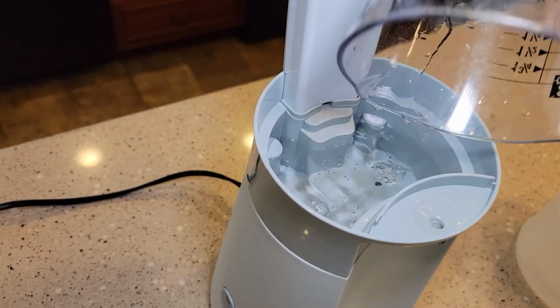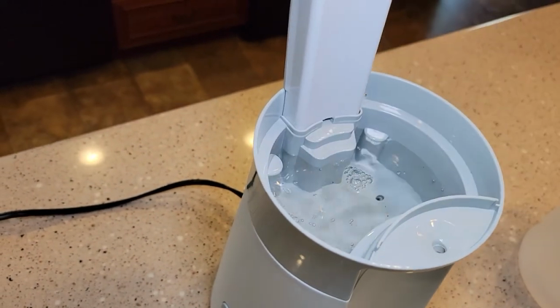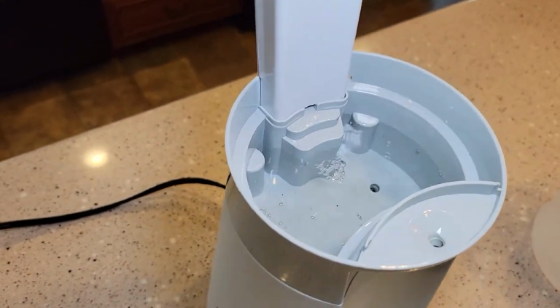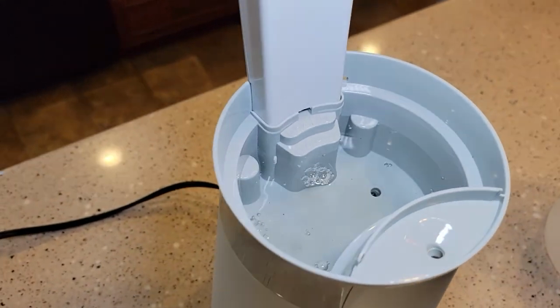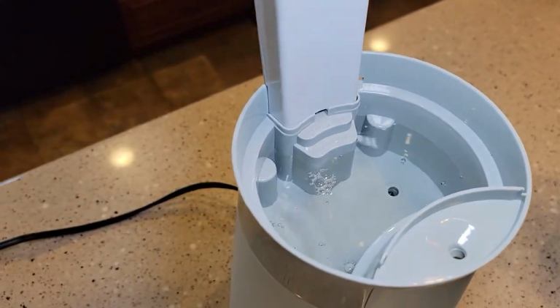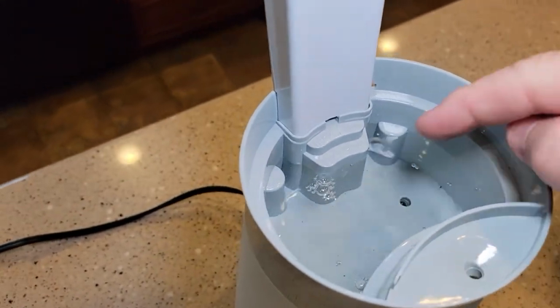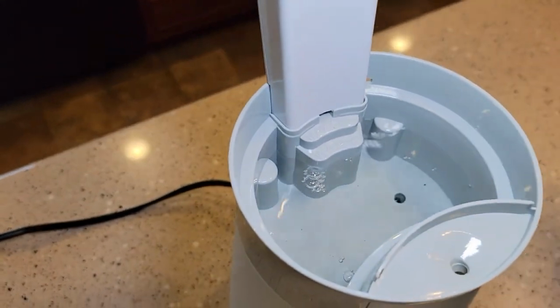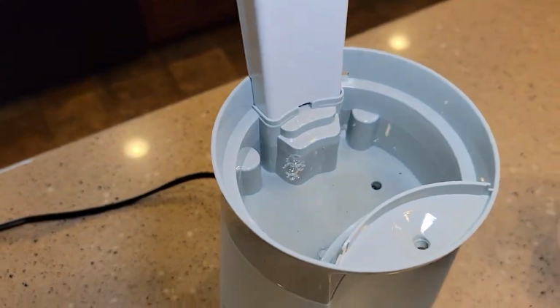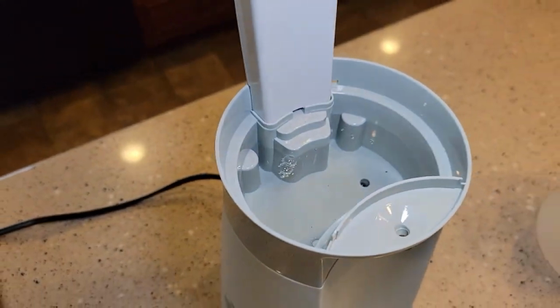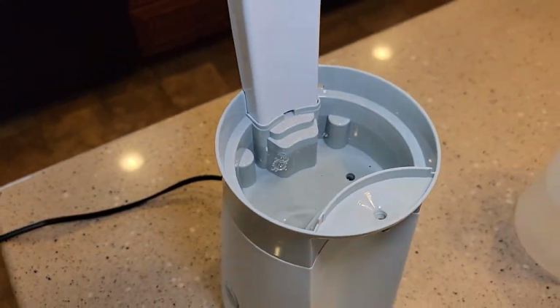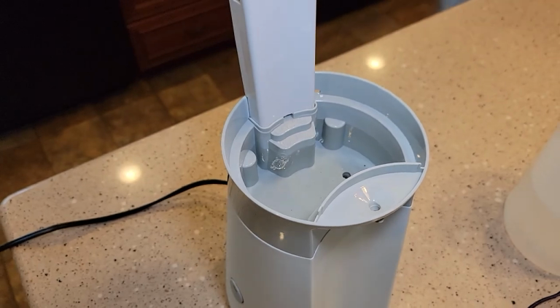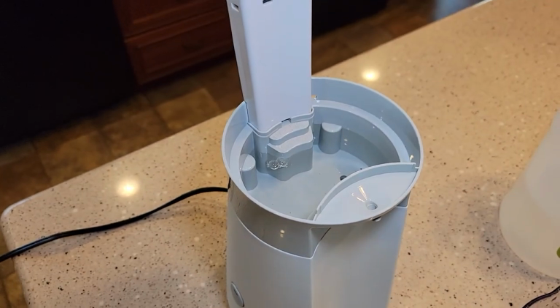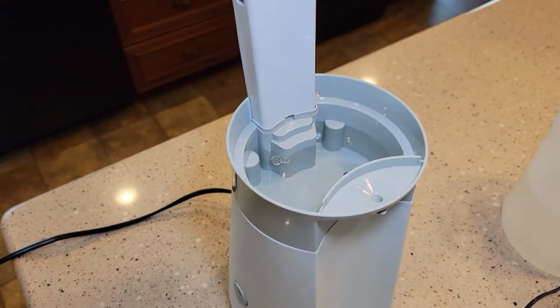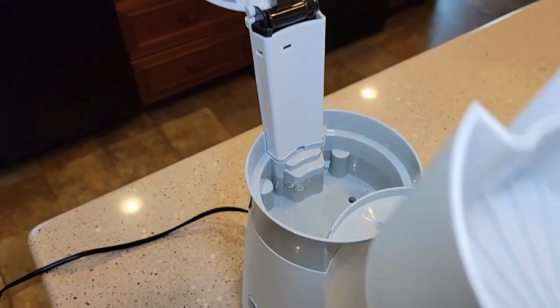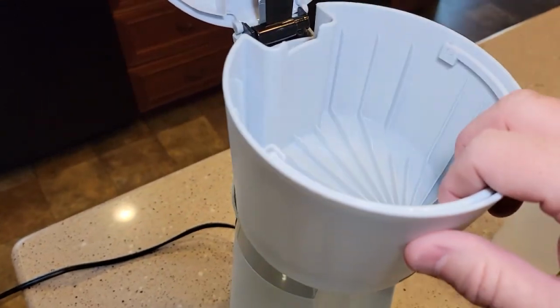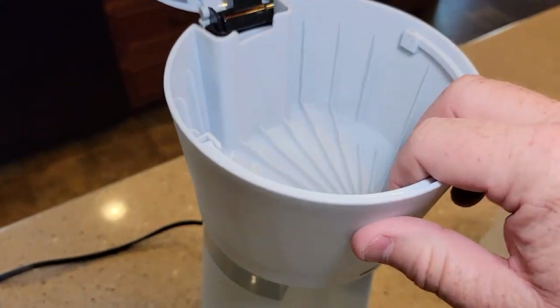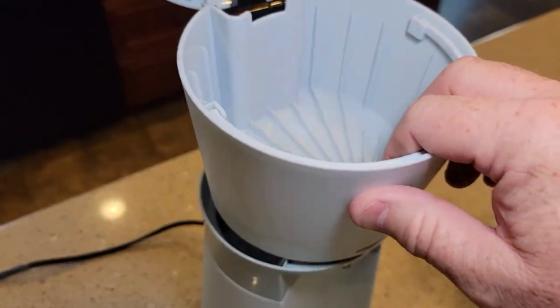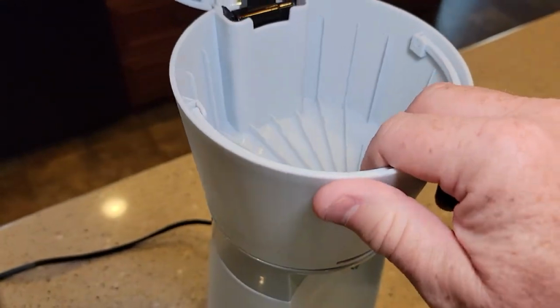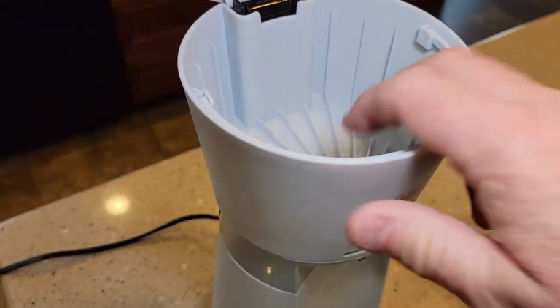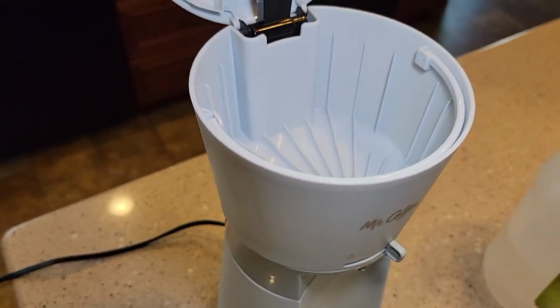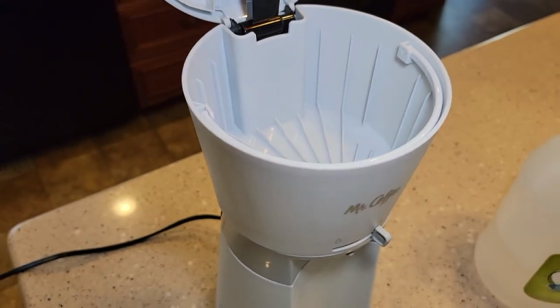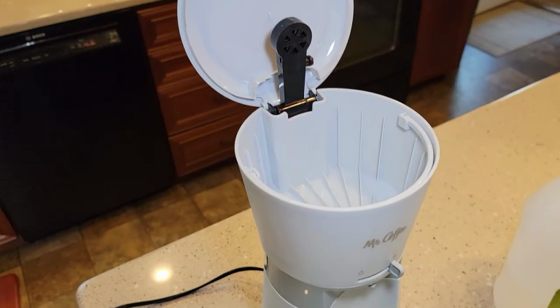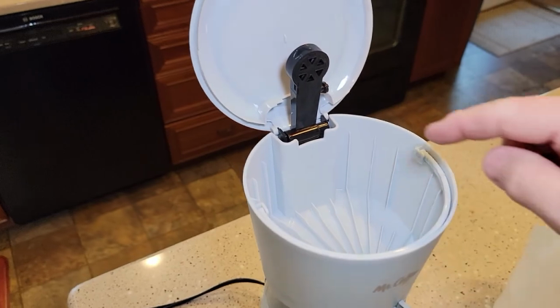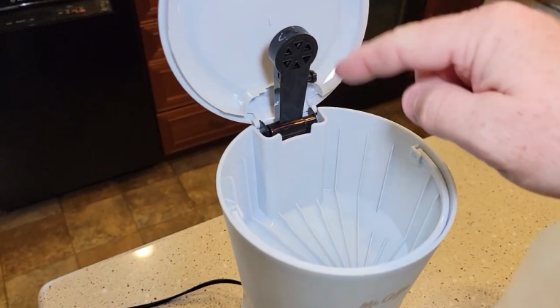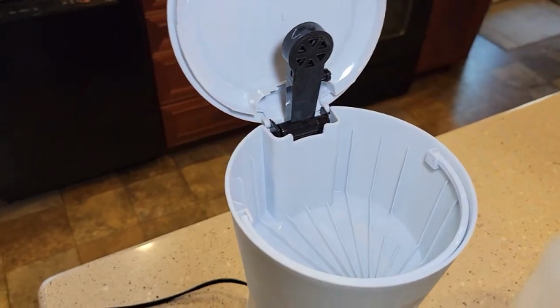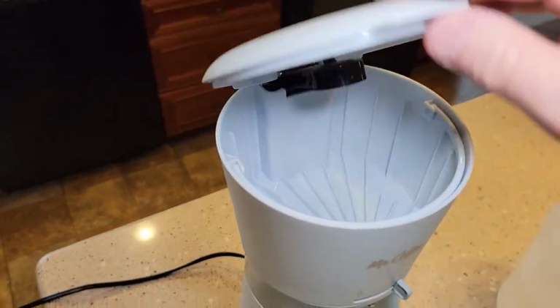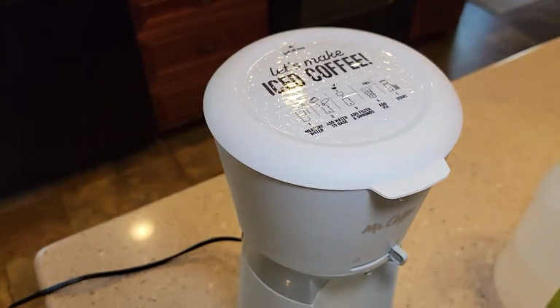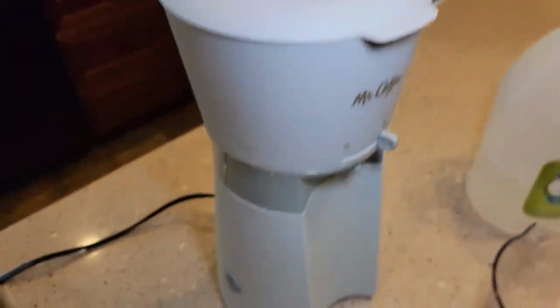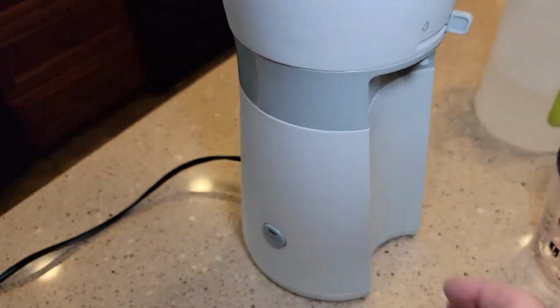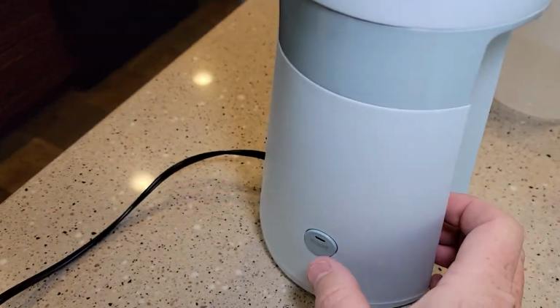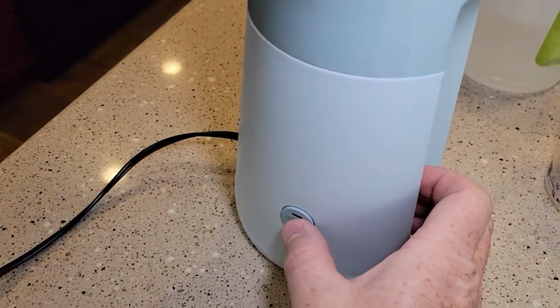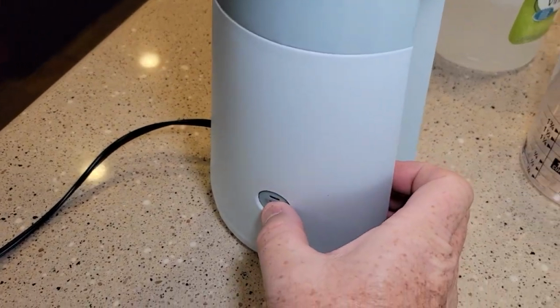It comes up short of the max line, but that's okay — that's what it says to do: eight ounces. Then we're going to put the filter basket back on, make sure you close the lid, and we're simply going to press the start button.